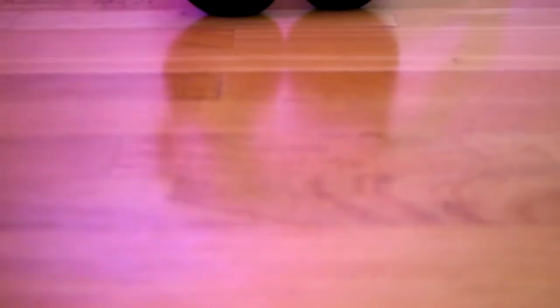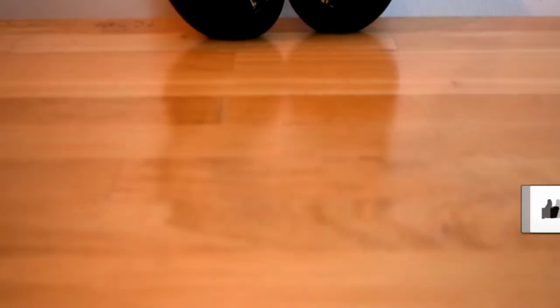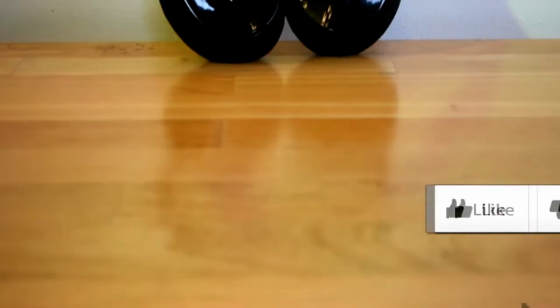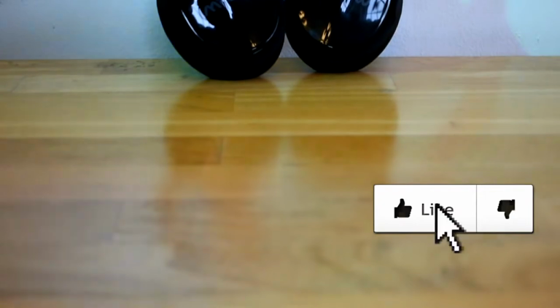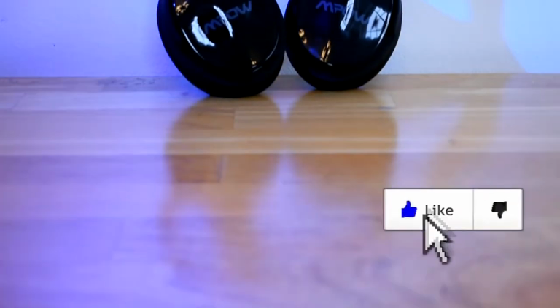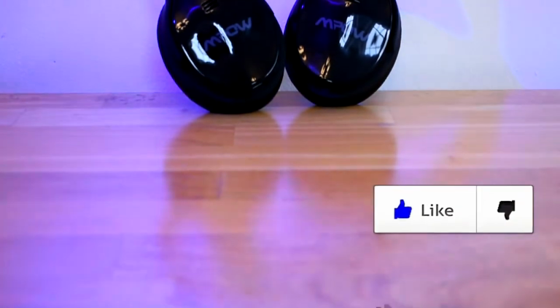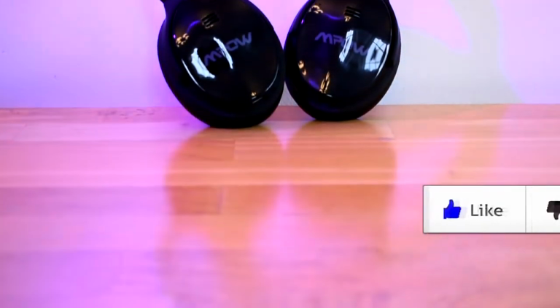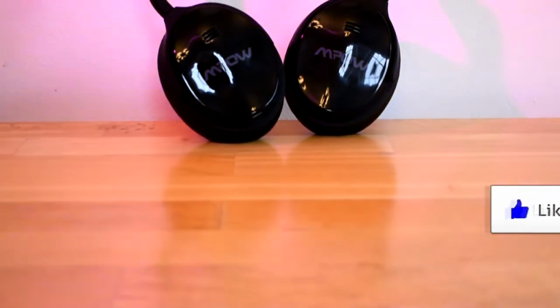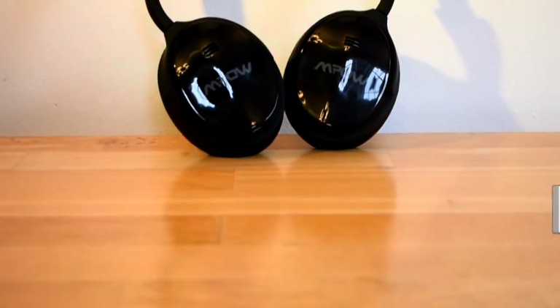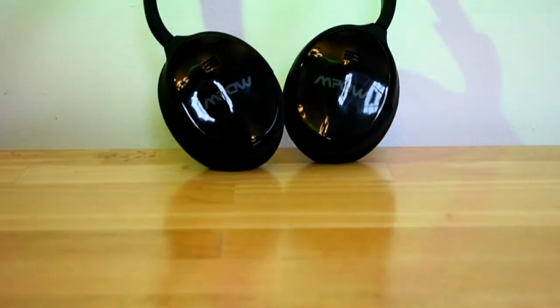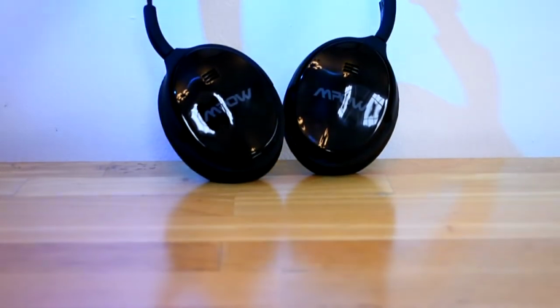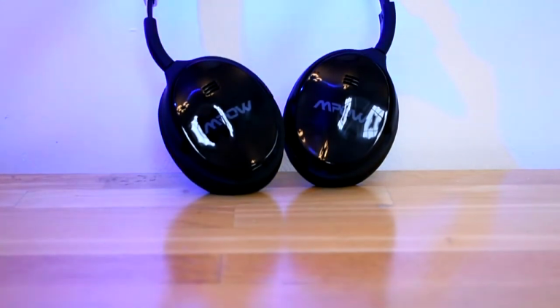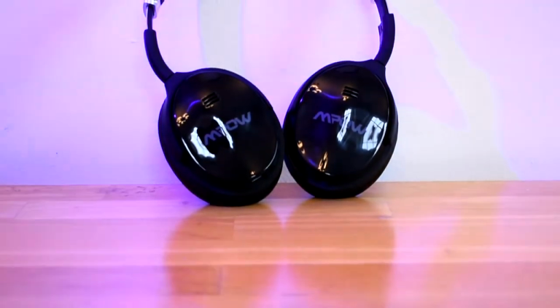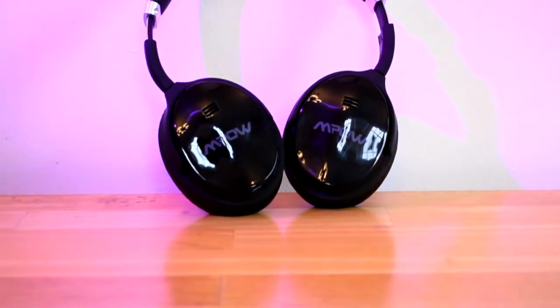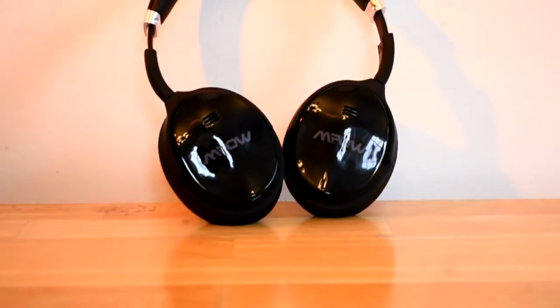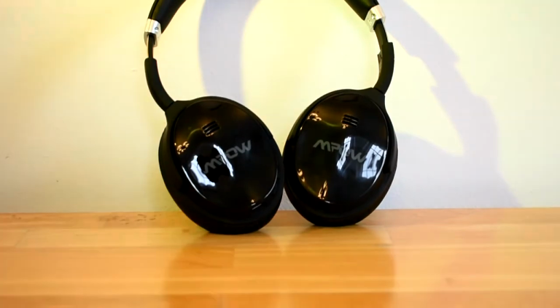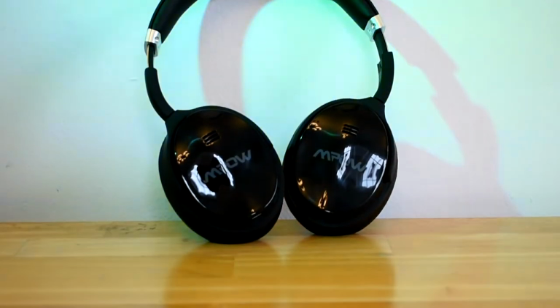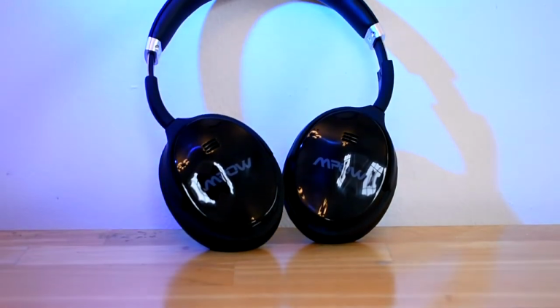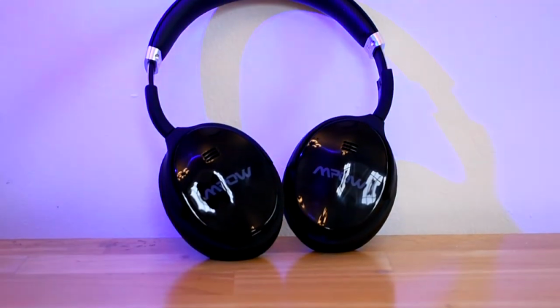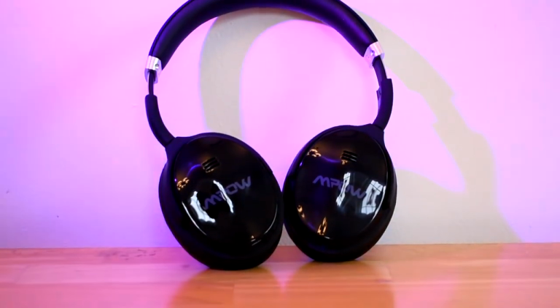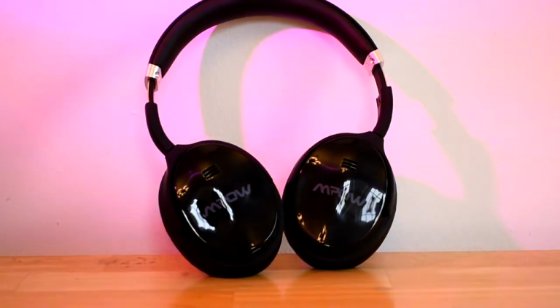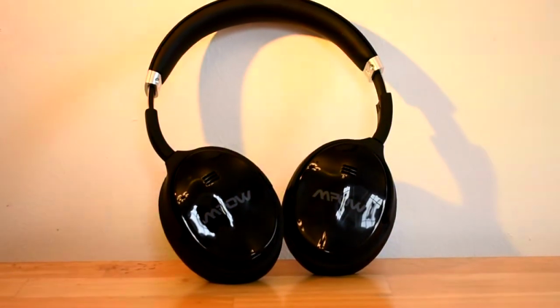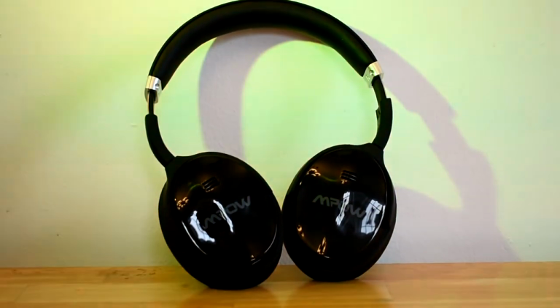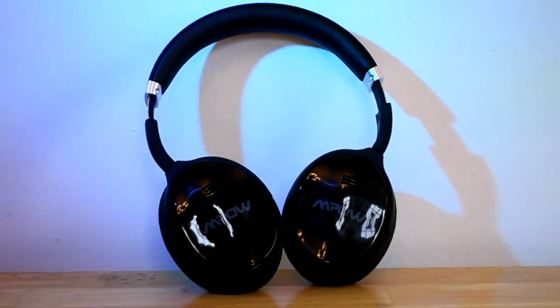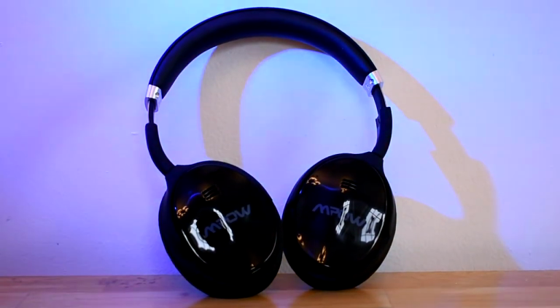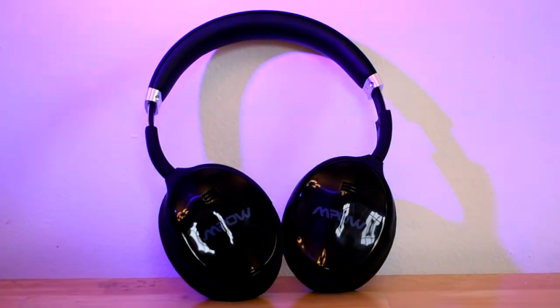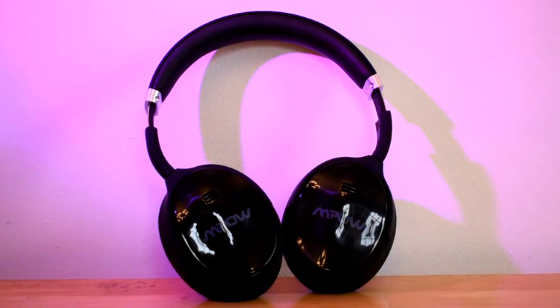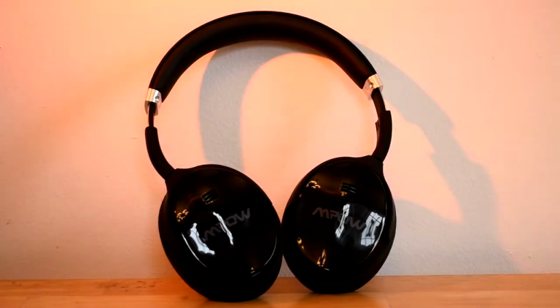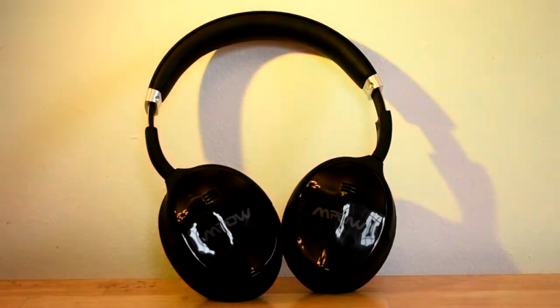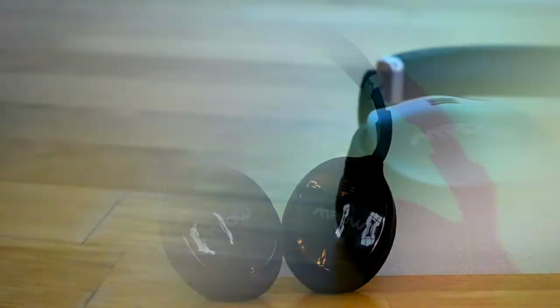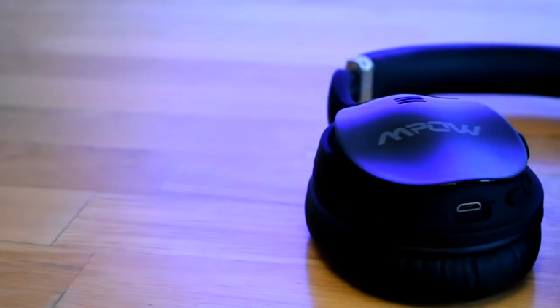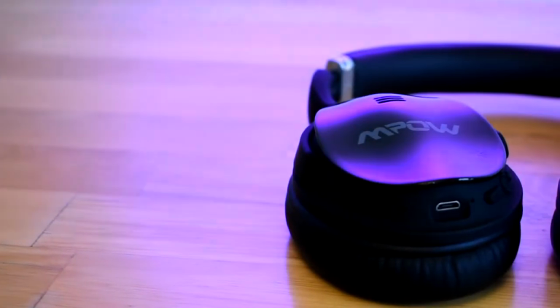Let's get into the specs. First off, they have two 40-millimeter drivers, which is pretty standard for over-the-ear headphones. These drivers deliver clear audio, and especially when you turn on noise cancellation, the sound quality really shines.